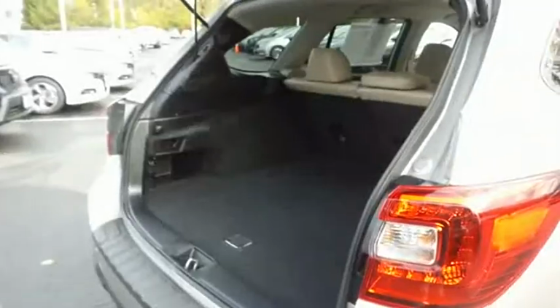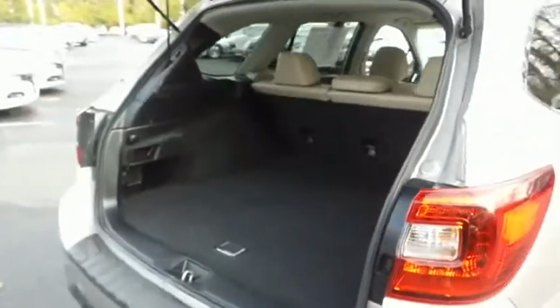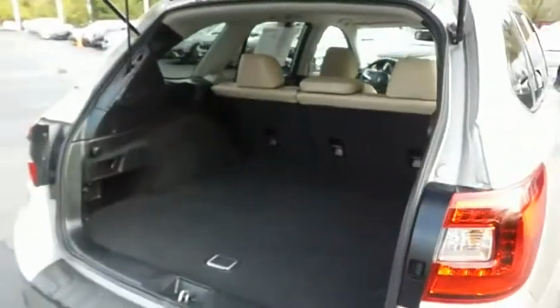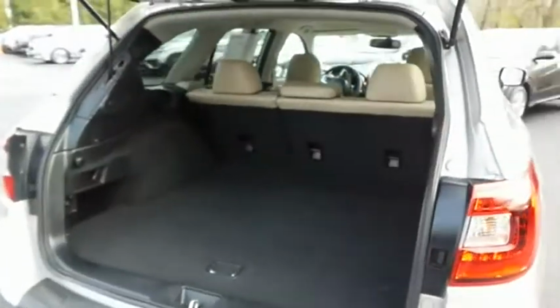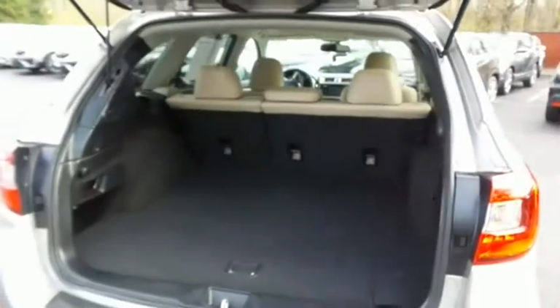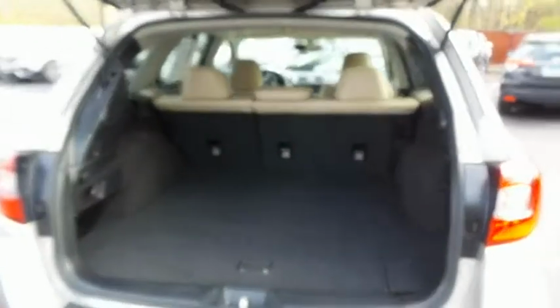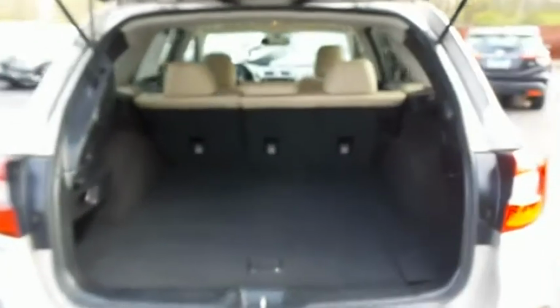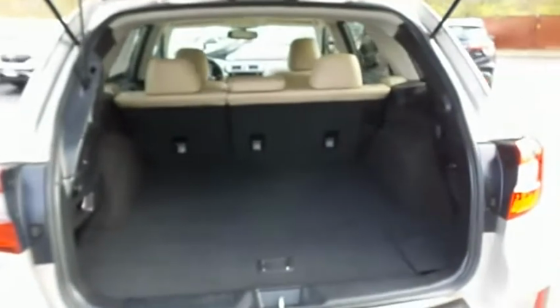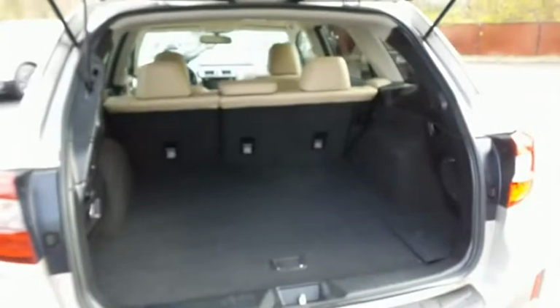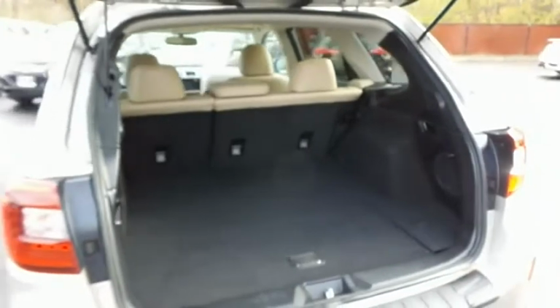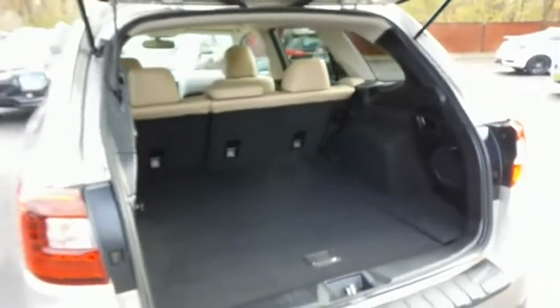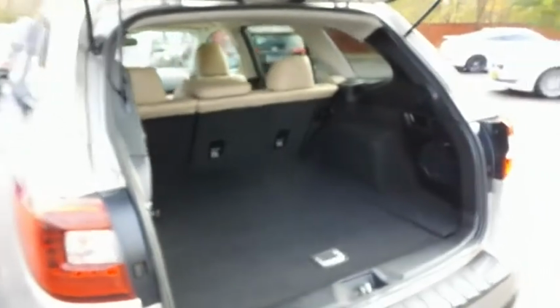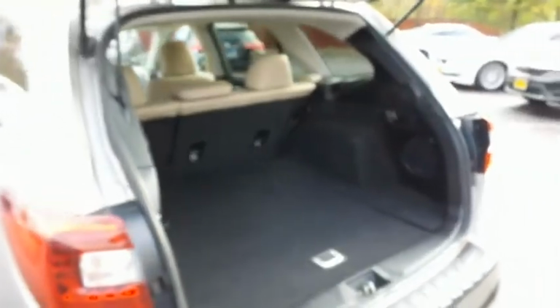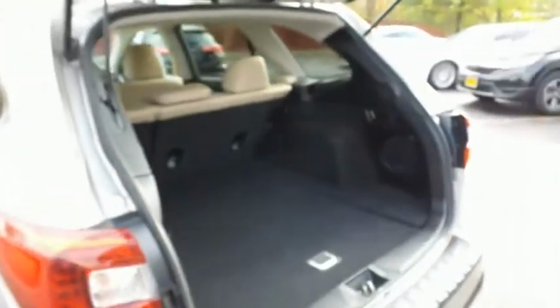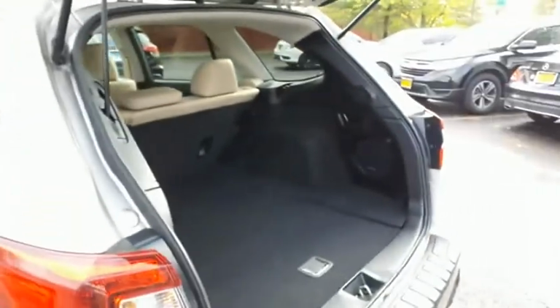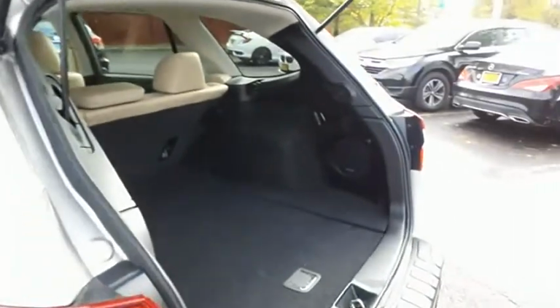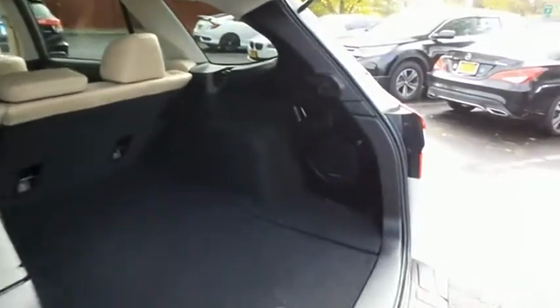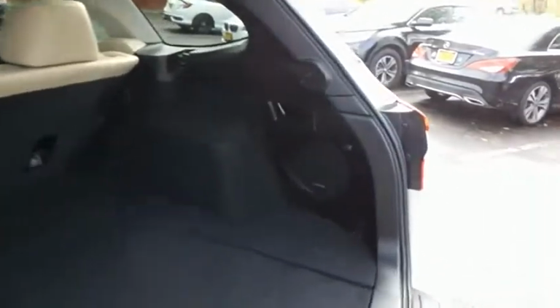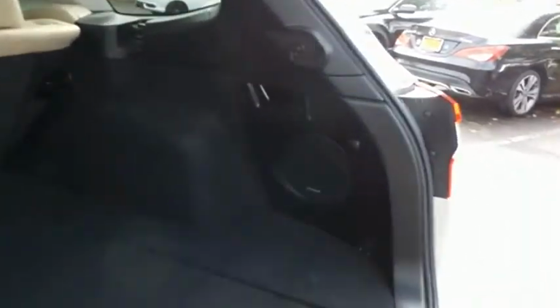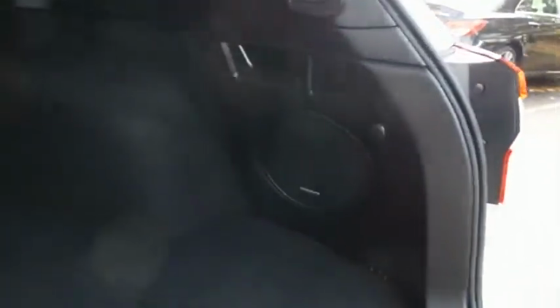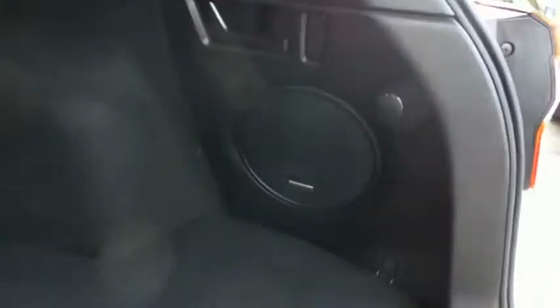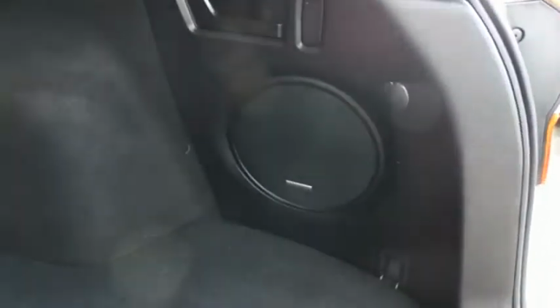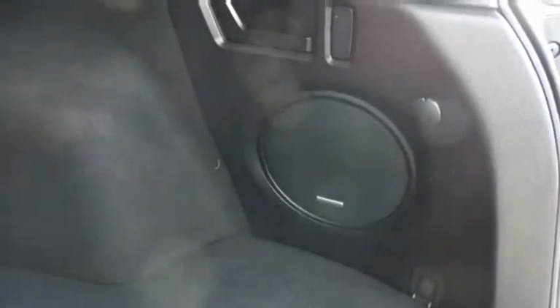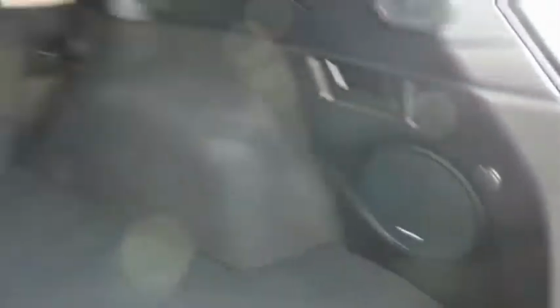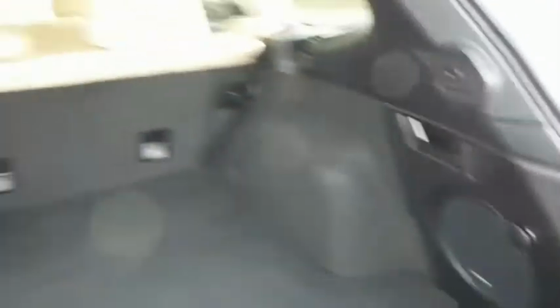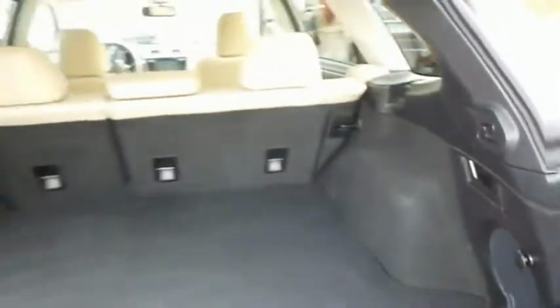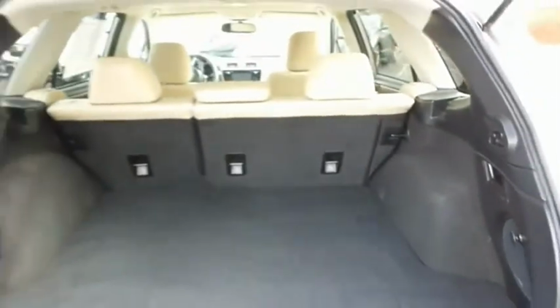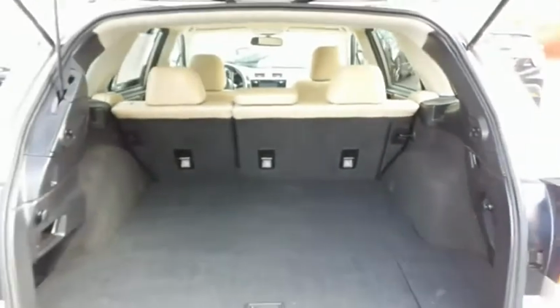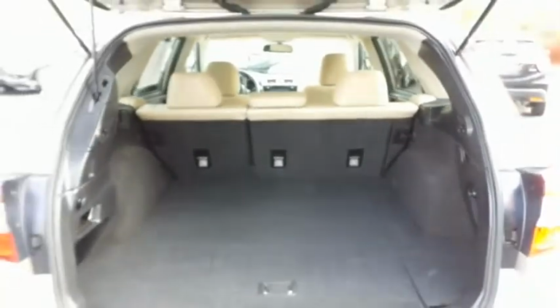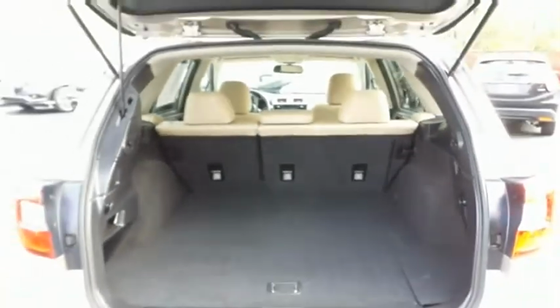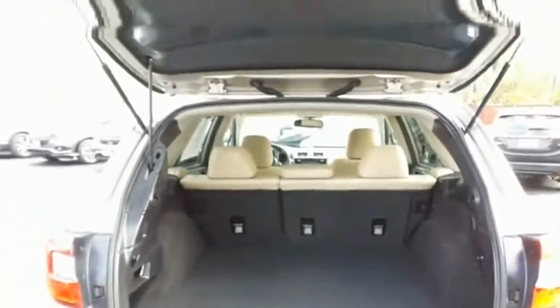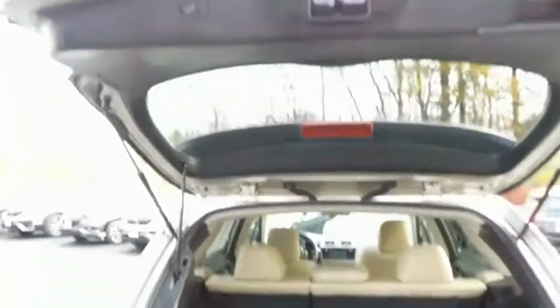This Outback offers plenty of rear cargo space in the hatch, along with the rear Harman Kardon subwoofer. The power liftgate closes with a push of a button.